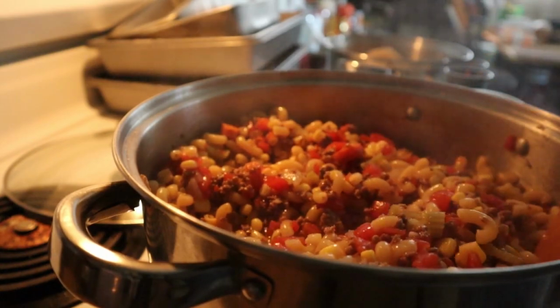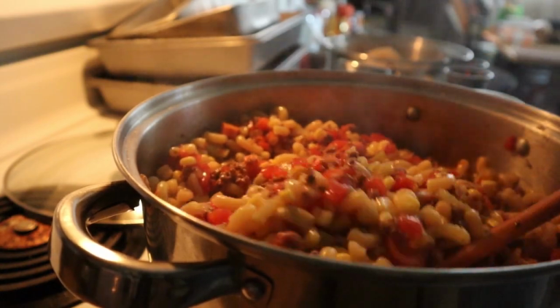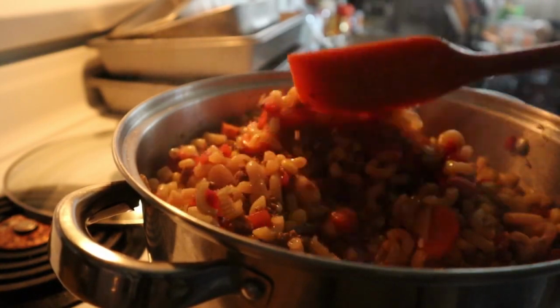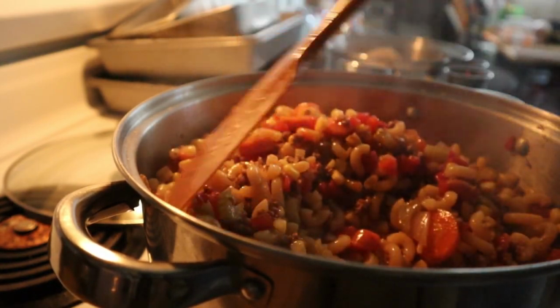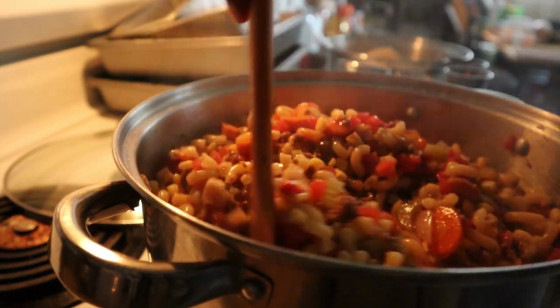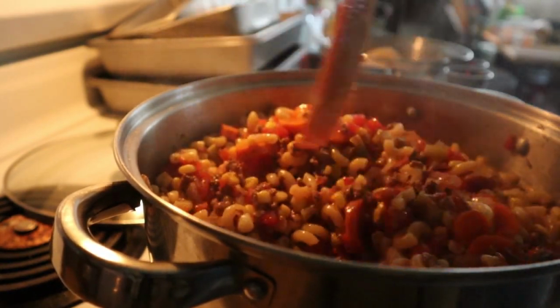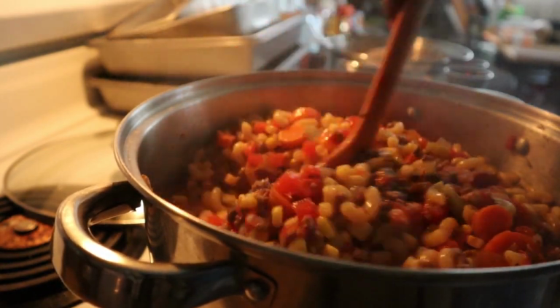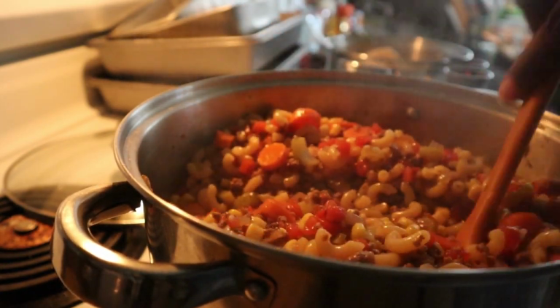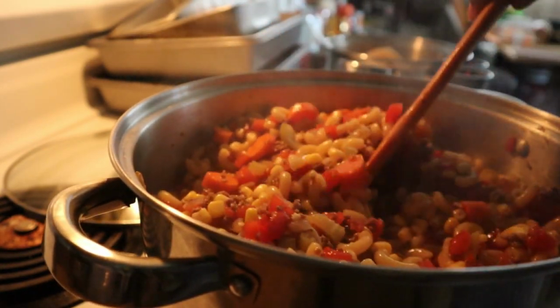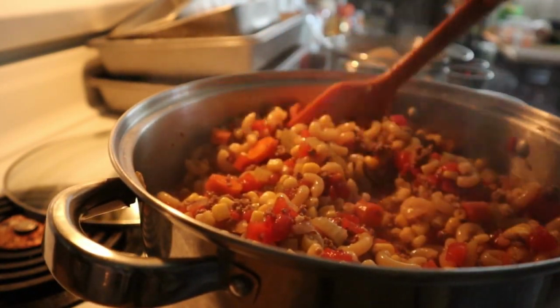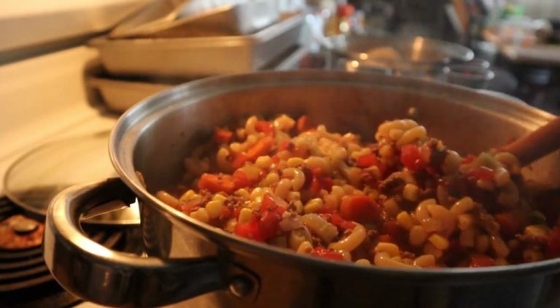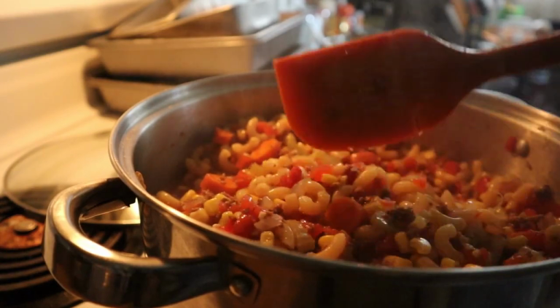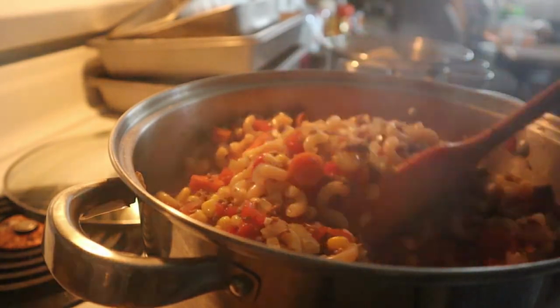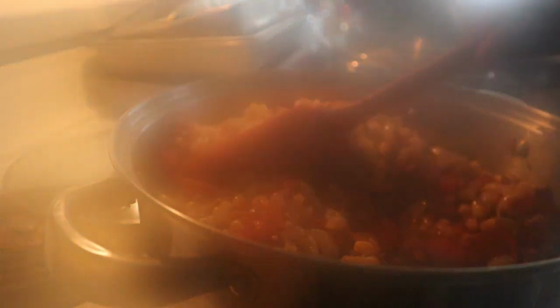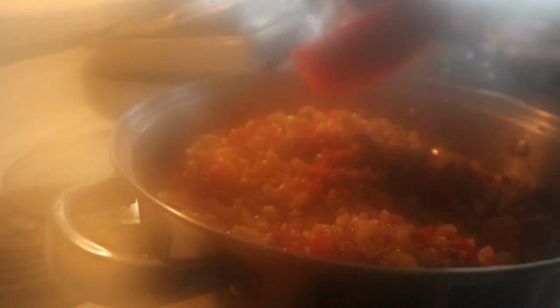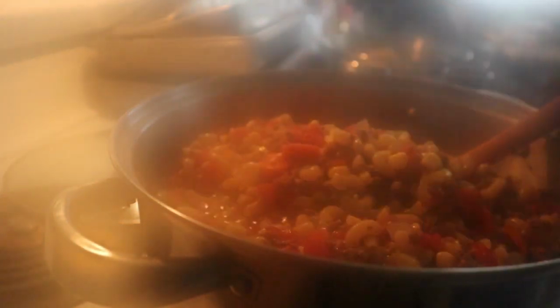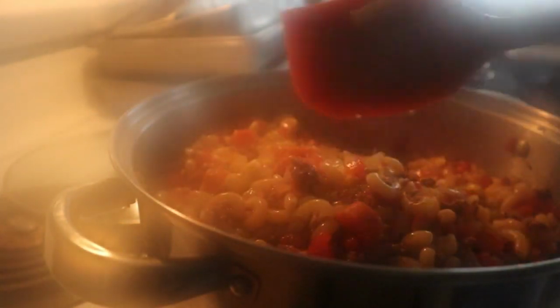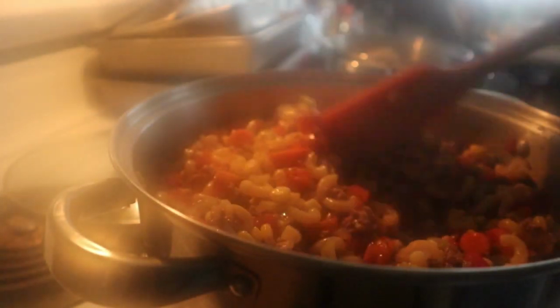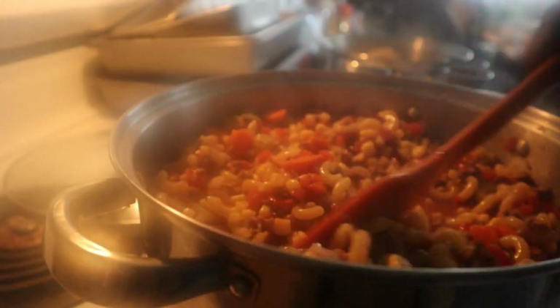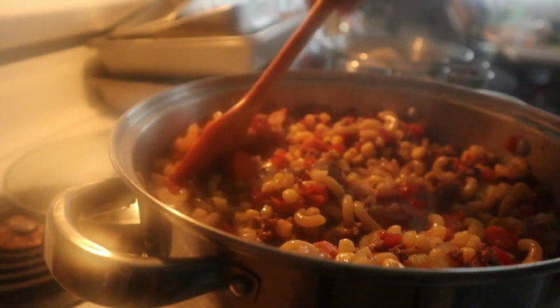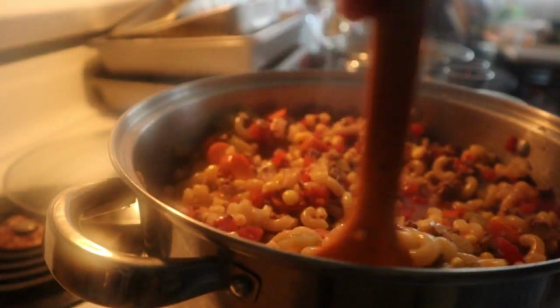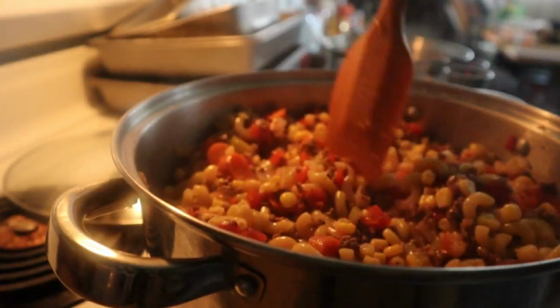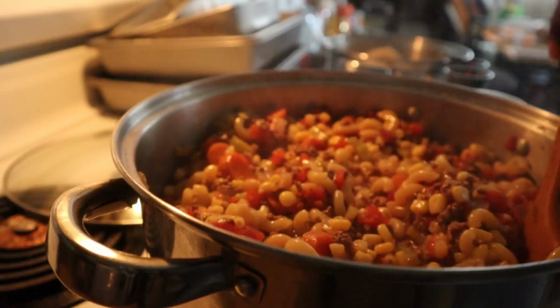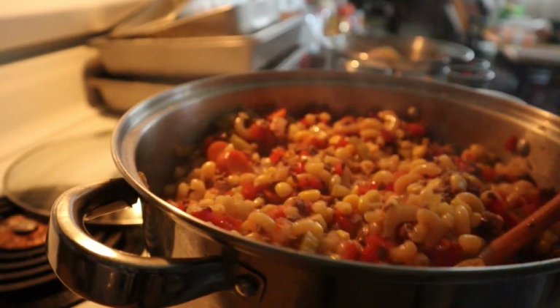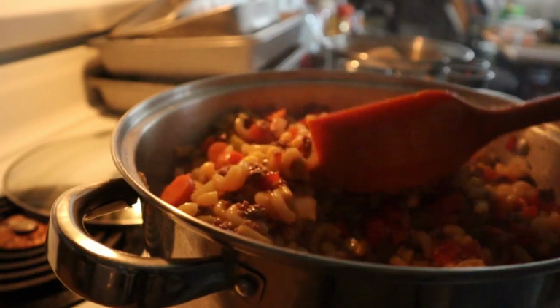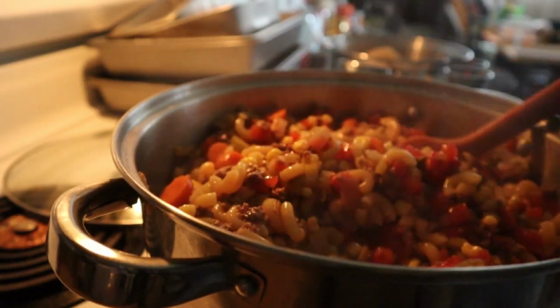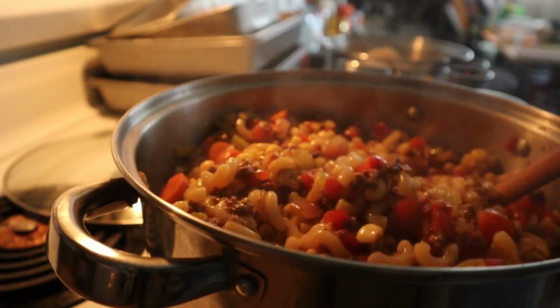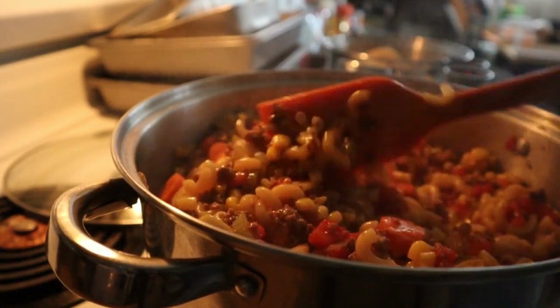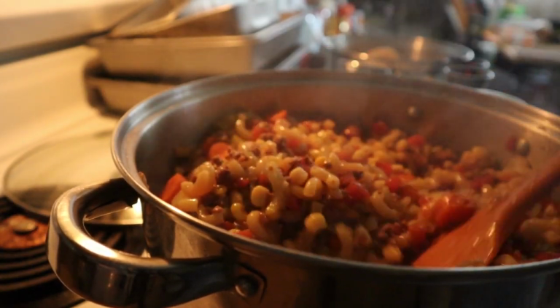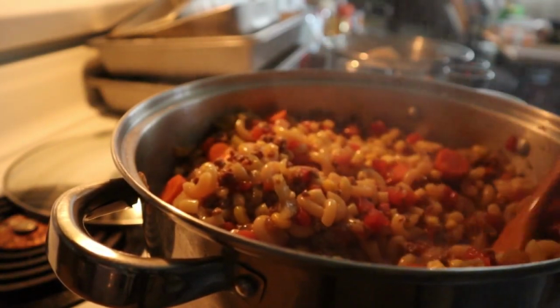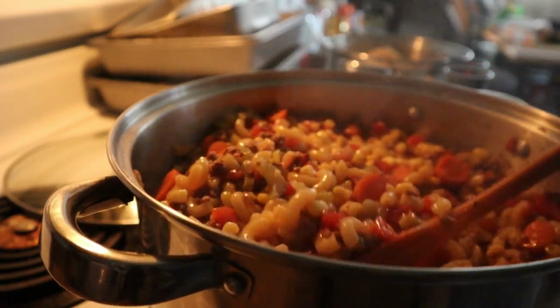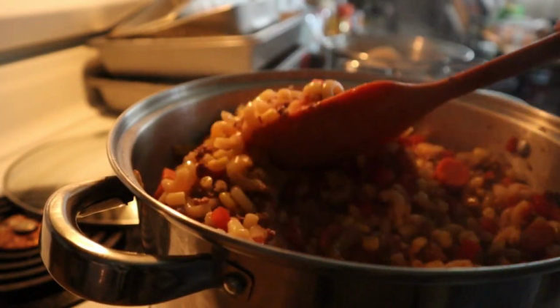I gave the elbow noodles a taste to see if they needed another three to four minutes. It is definitely hot, and the noodles are definitely tender. The last thing to do is pour yourself a bowl, add some salt and pepper to your taste, and enjoy.